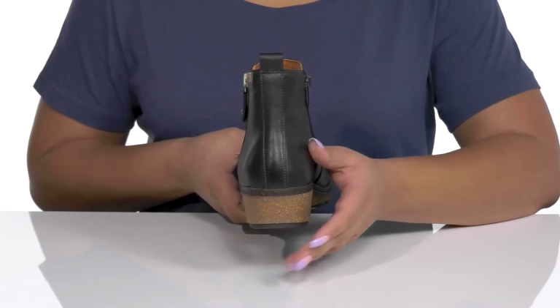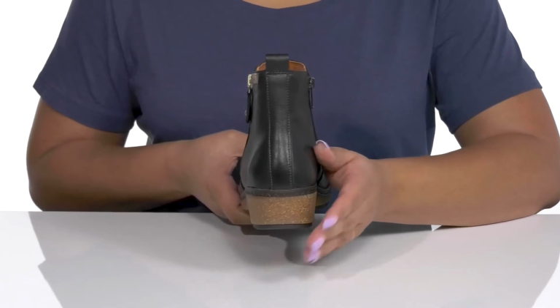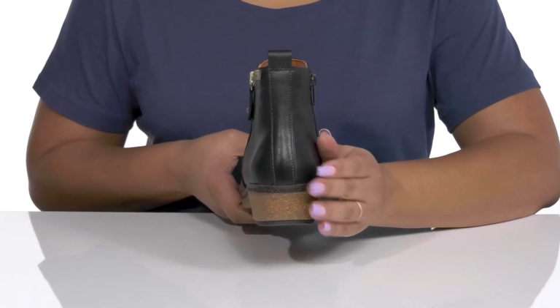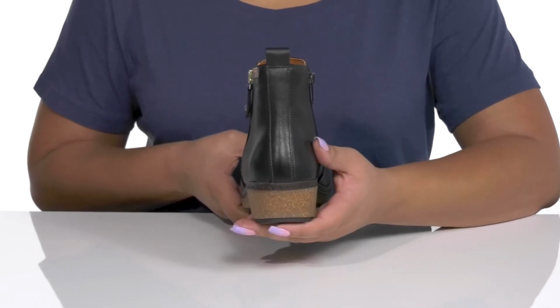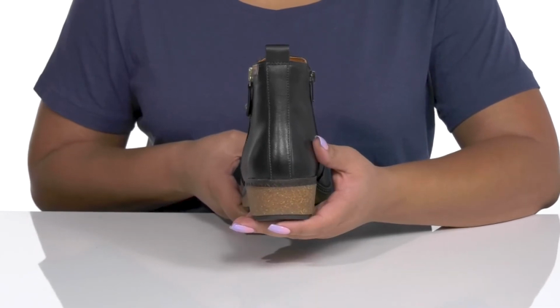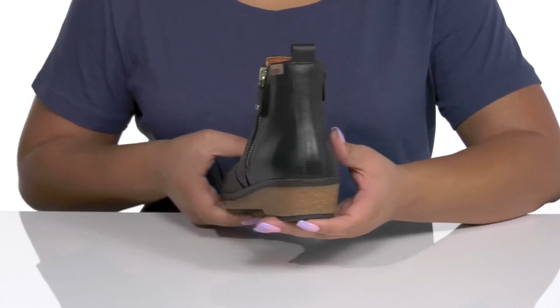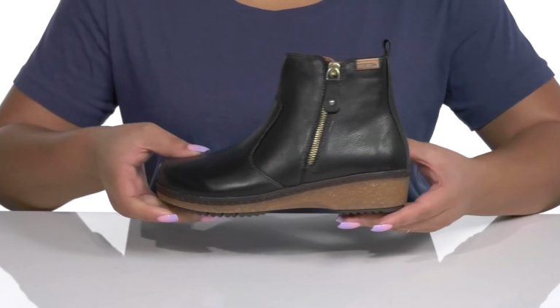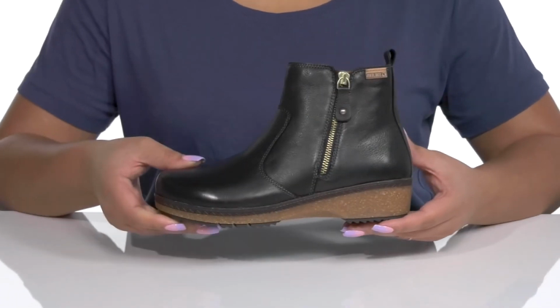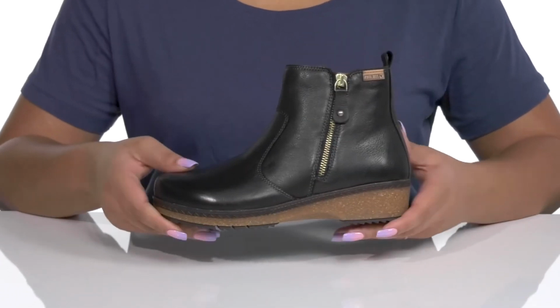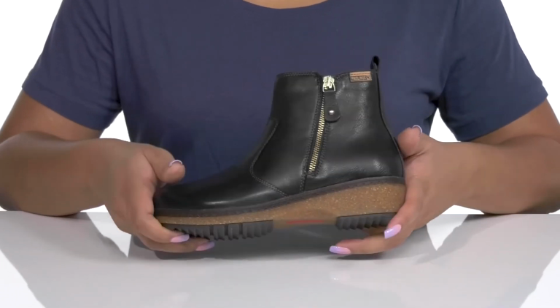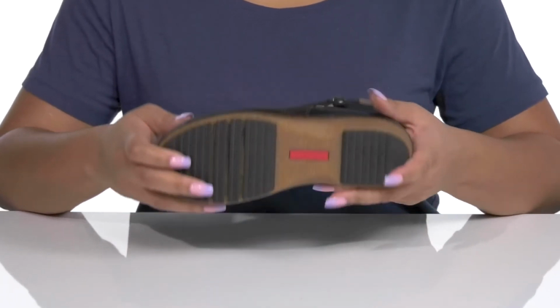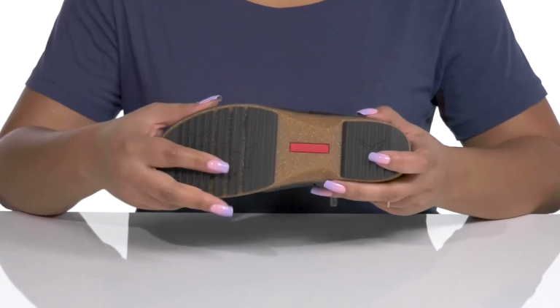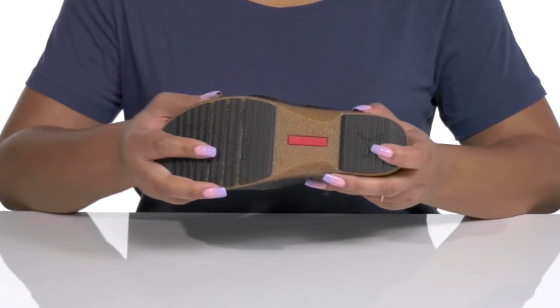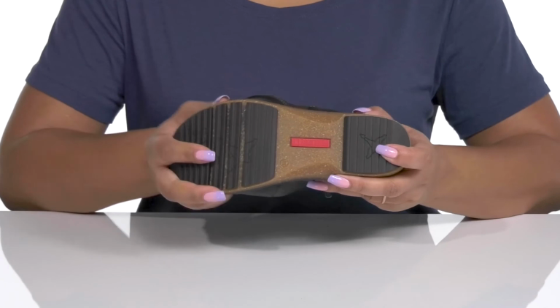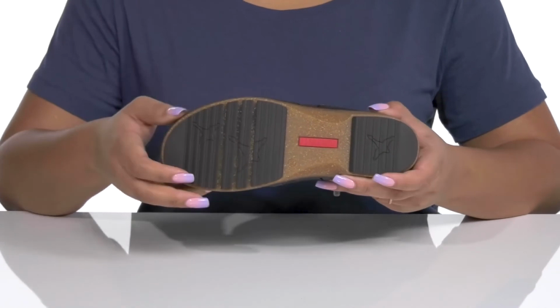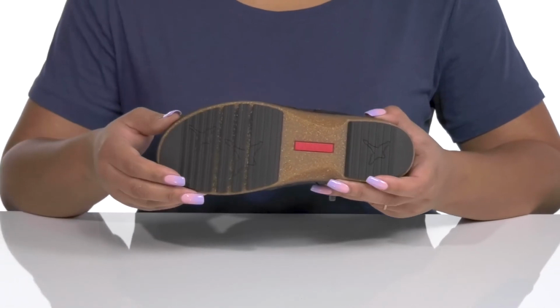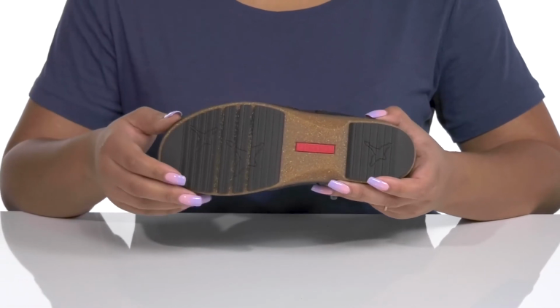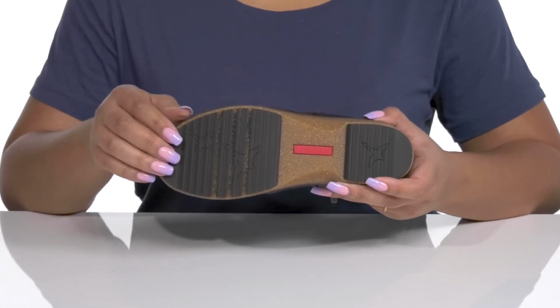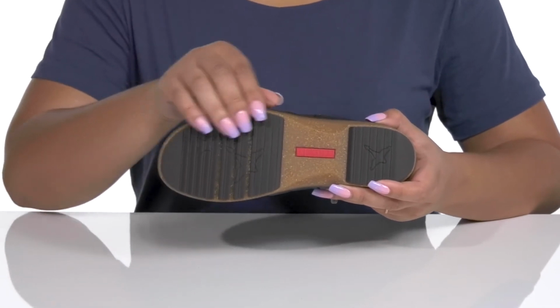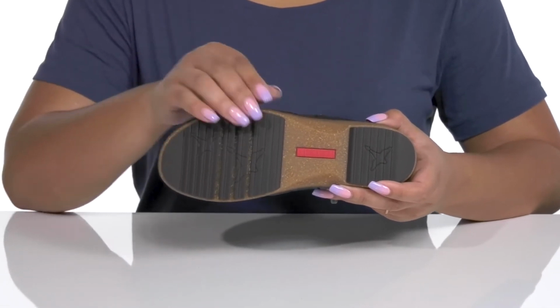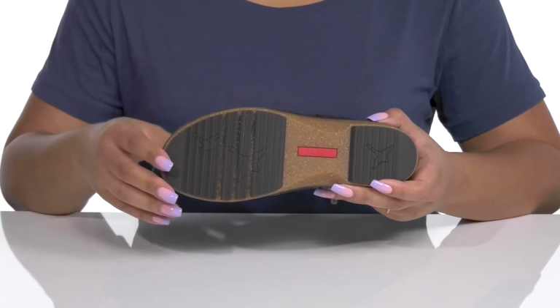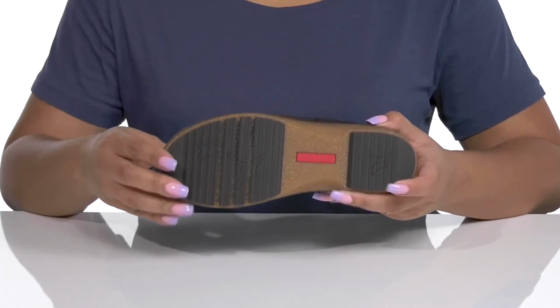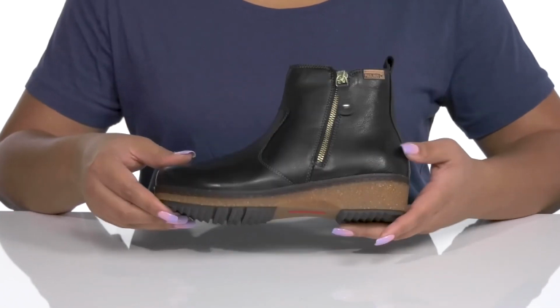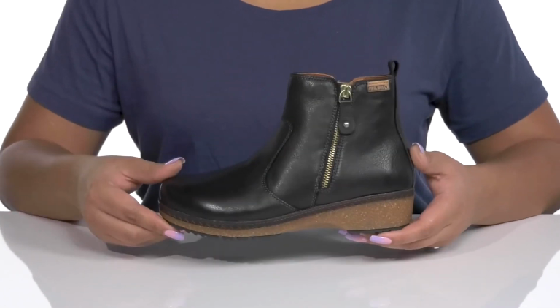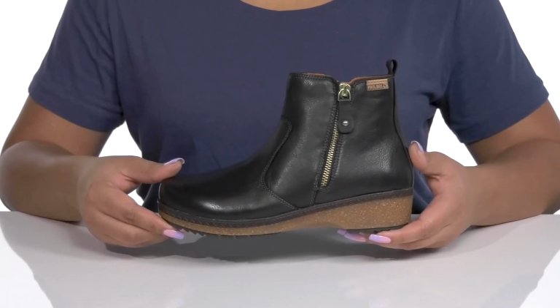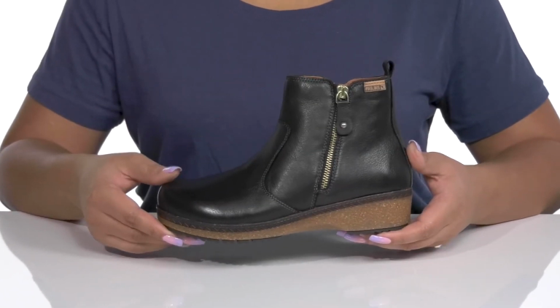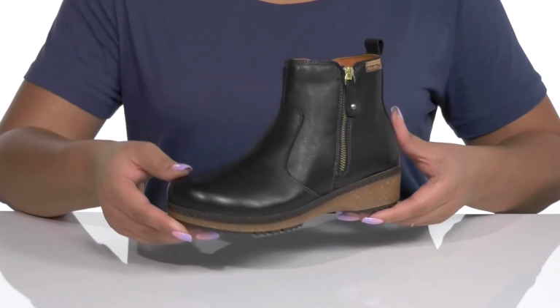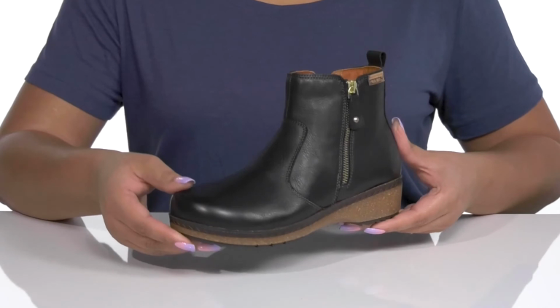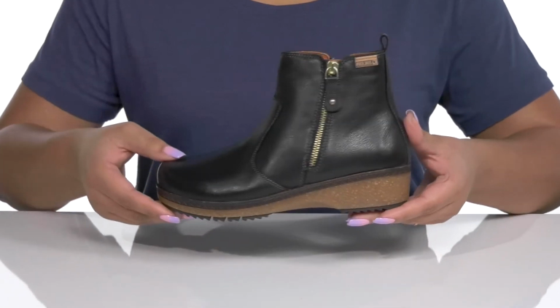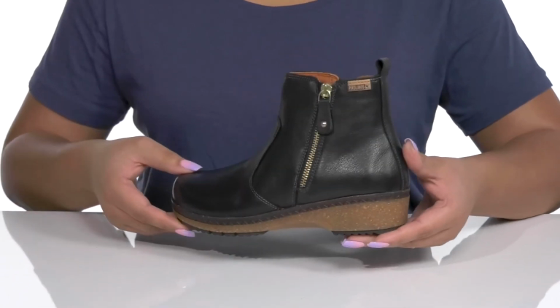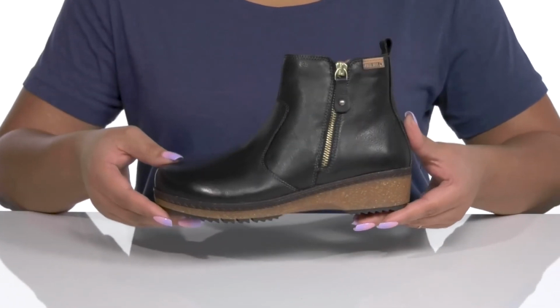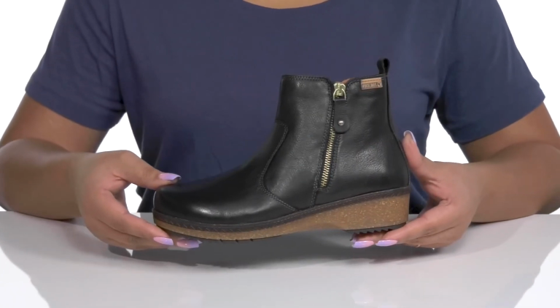The lightweight midsole adds contrast and gives you a natural look to keep you on trend, and you'll get a little over a one inch boost in height from the heel at the back. It's all on top of a durable and flexible synthetic outsole that has grippy soft tooth grooves to keep you stable. Show these off with a cute pair of skinny jeans.